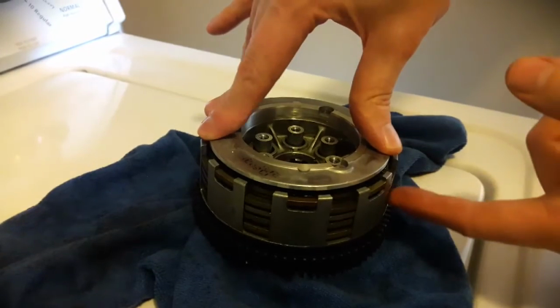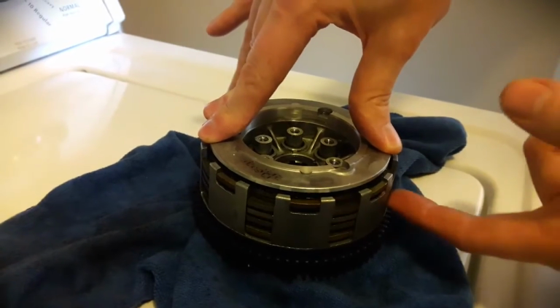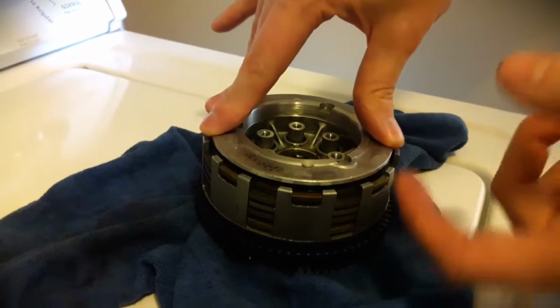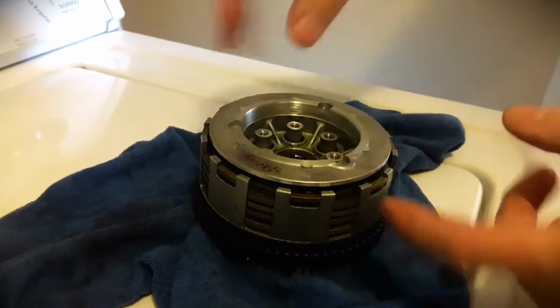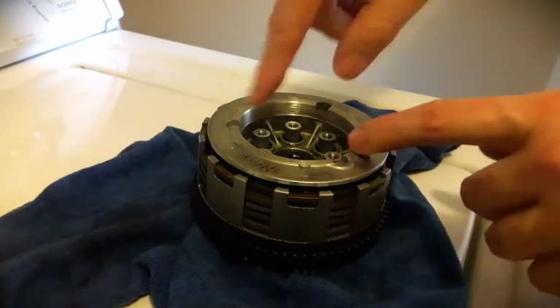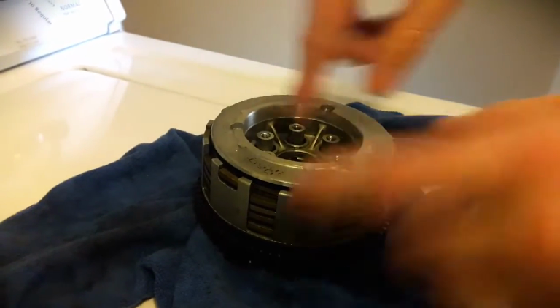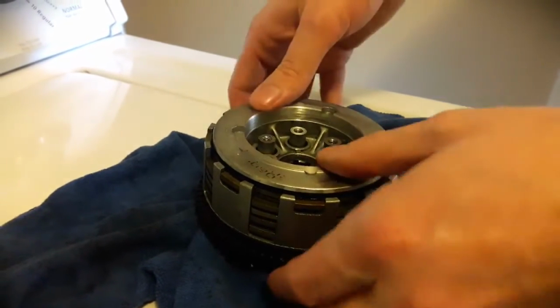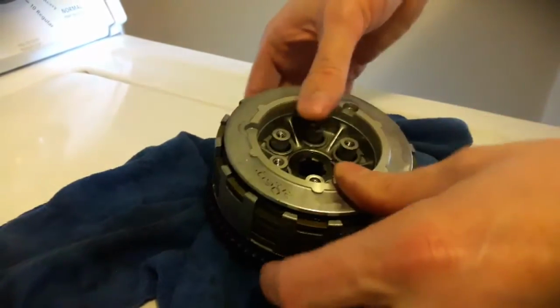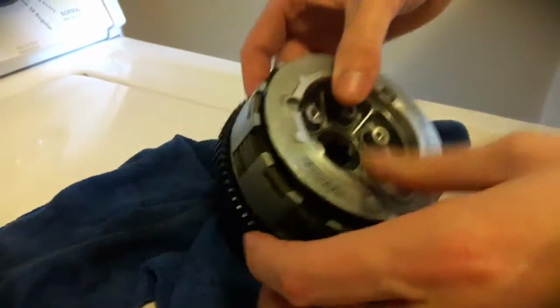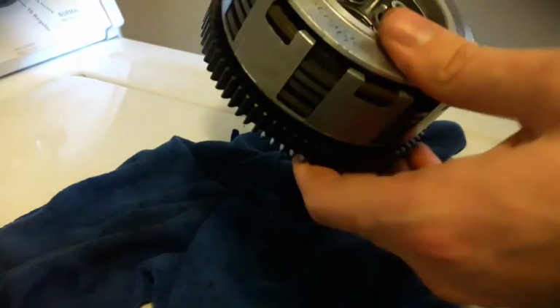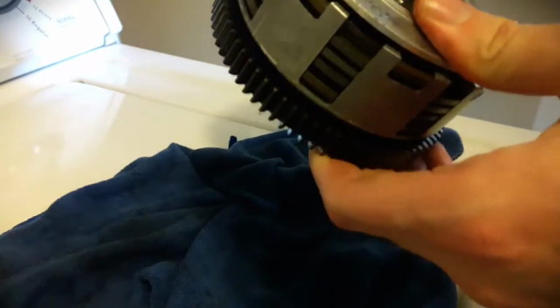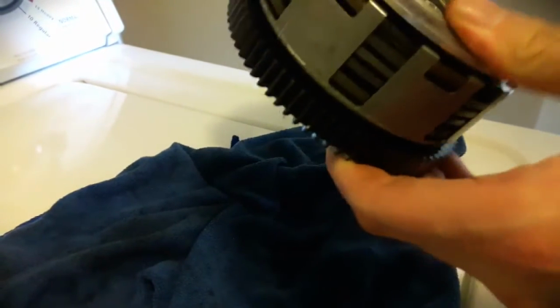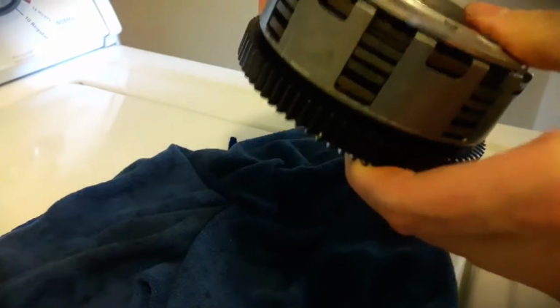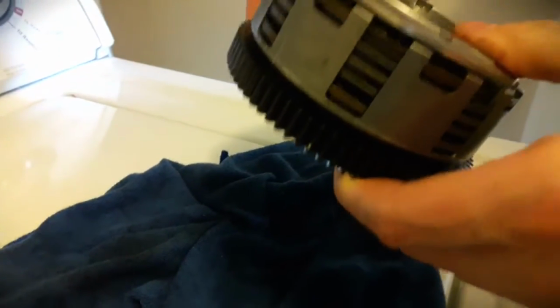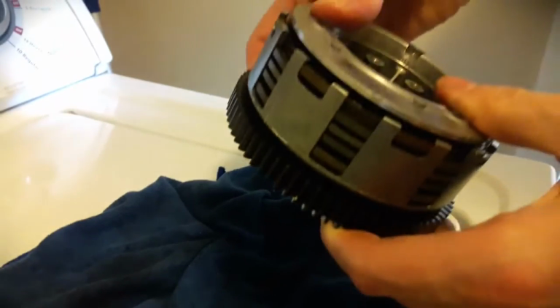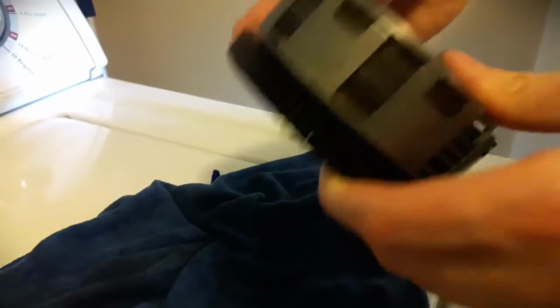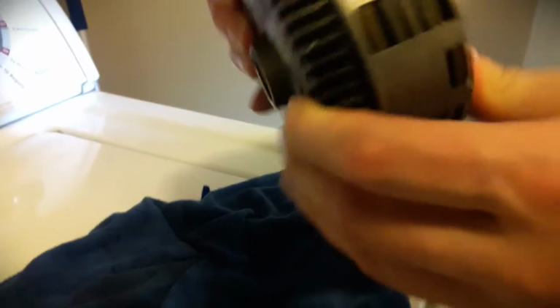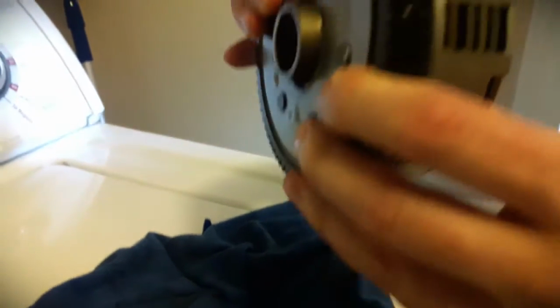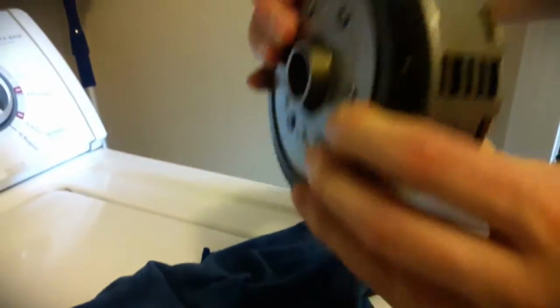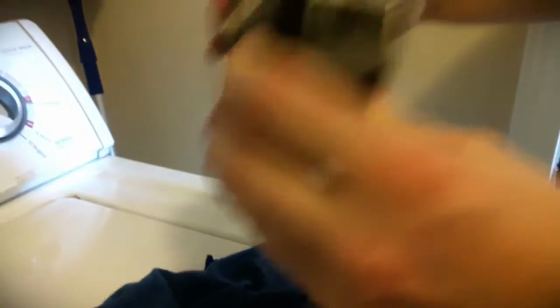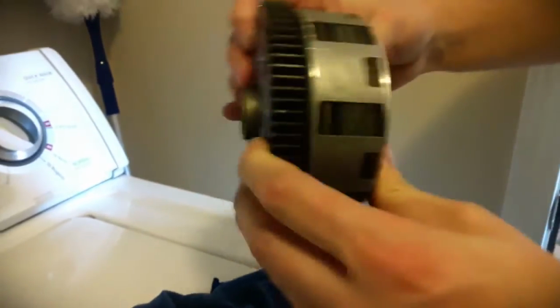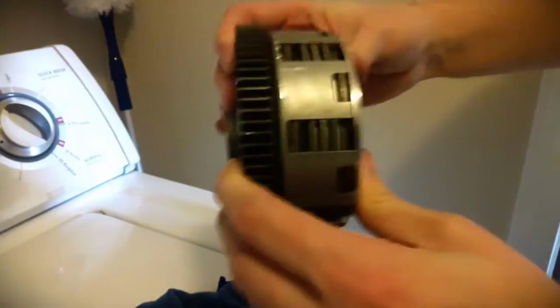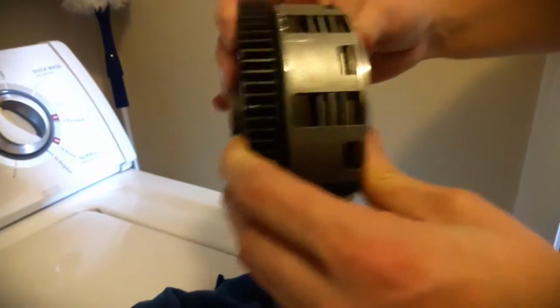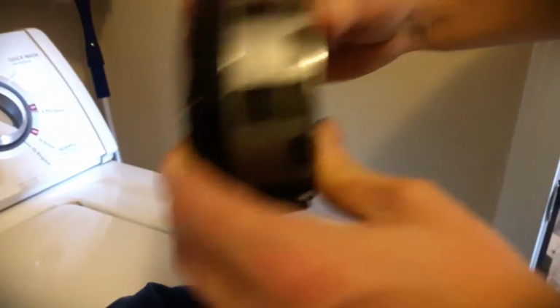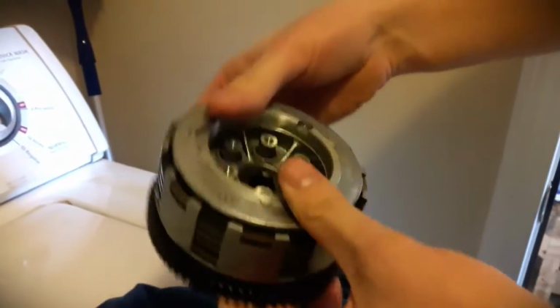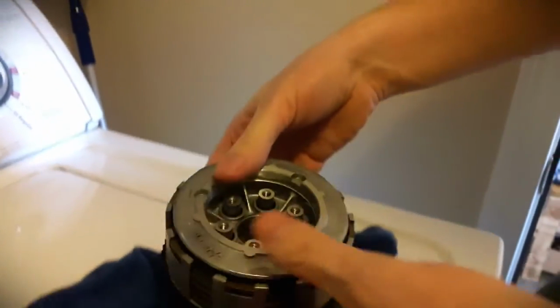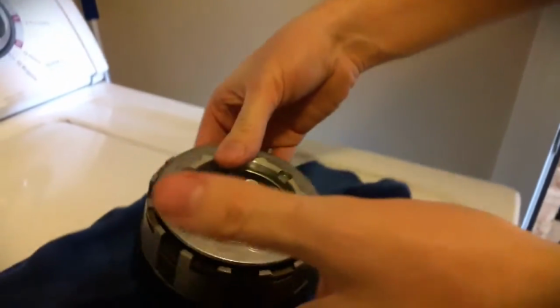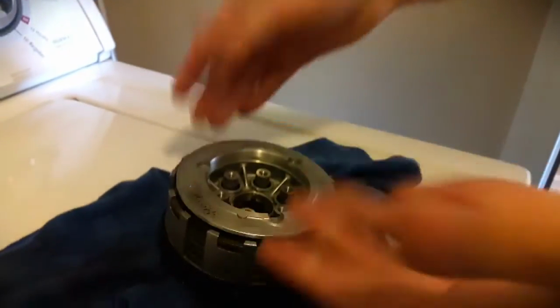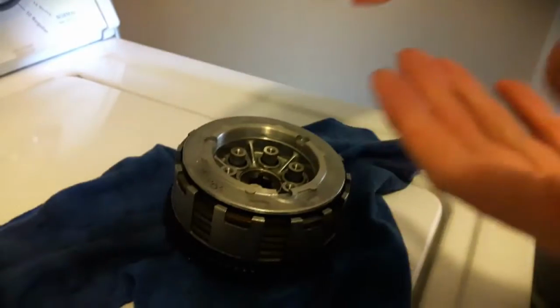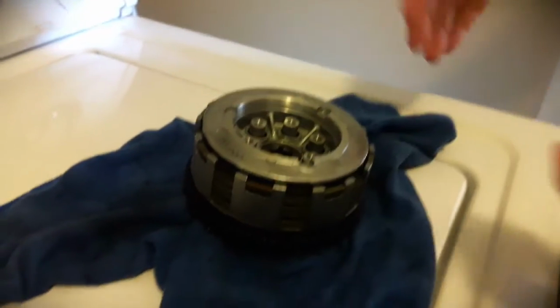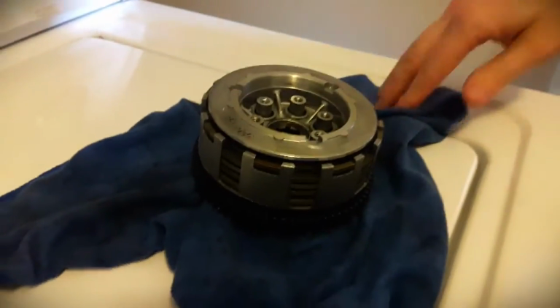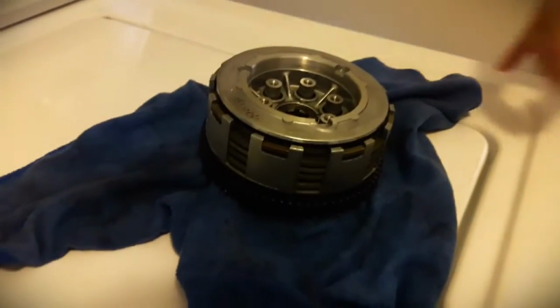I feel like even if you tighten the springs down, it's not going to compress anything because there's nowhere for this to go. And you can see the wiggle. Anyway, let me know — thanks guys.